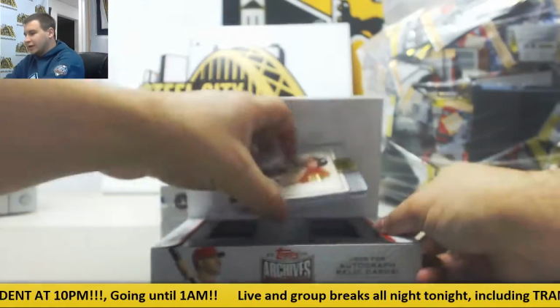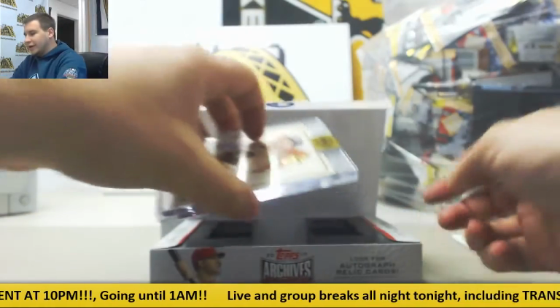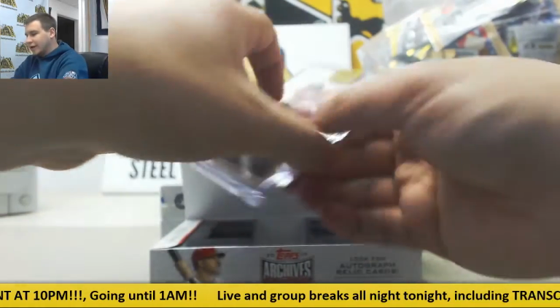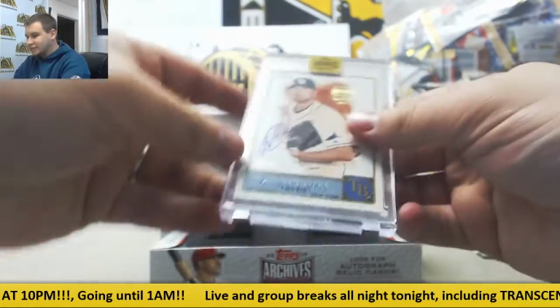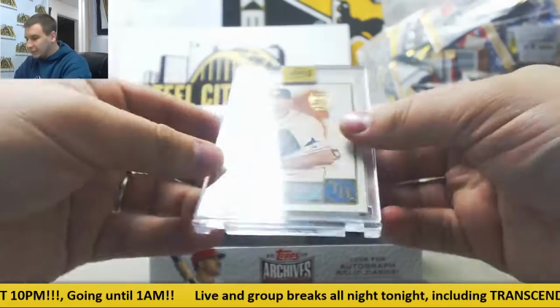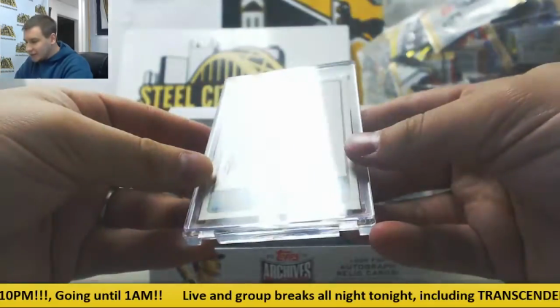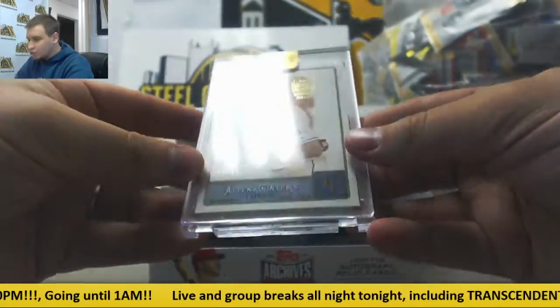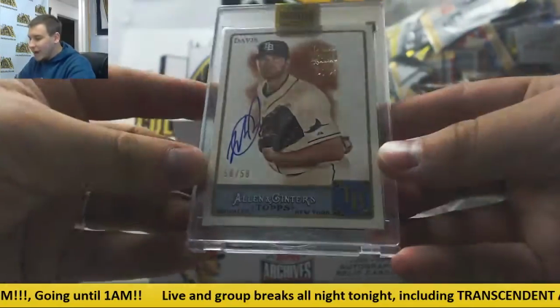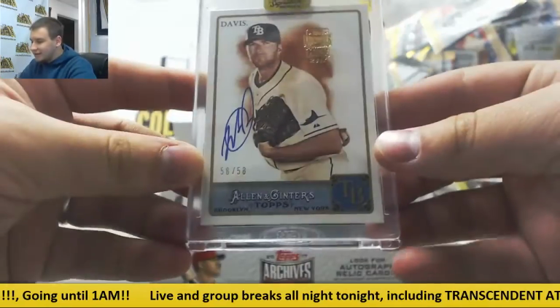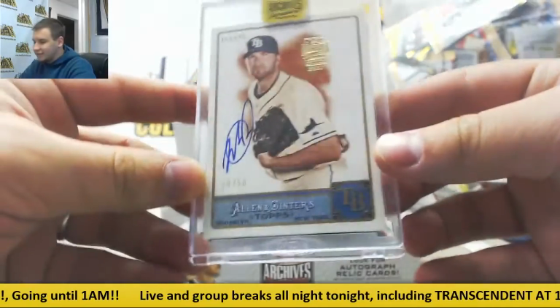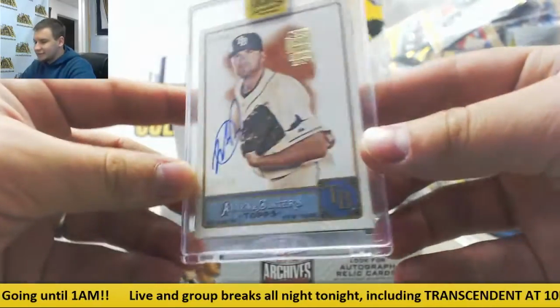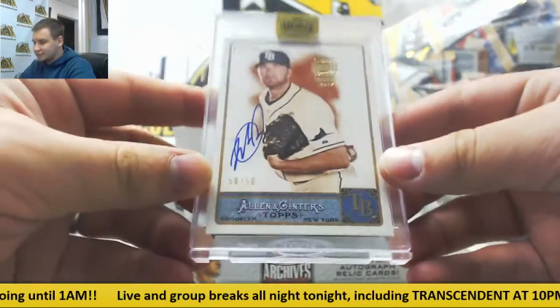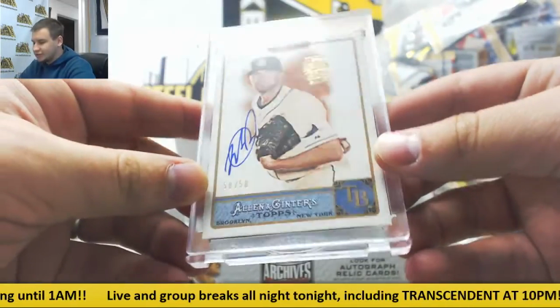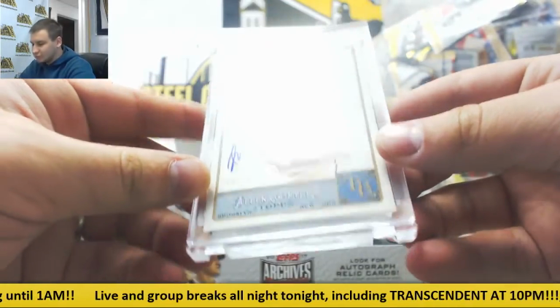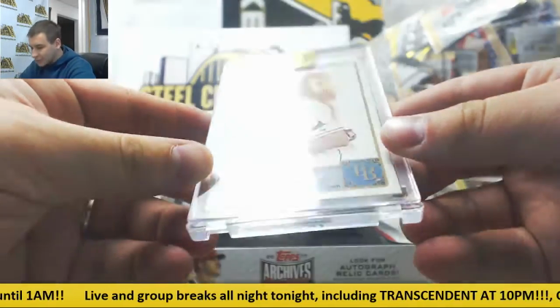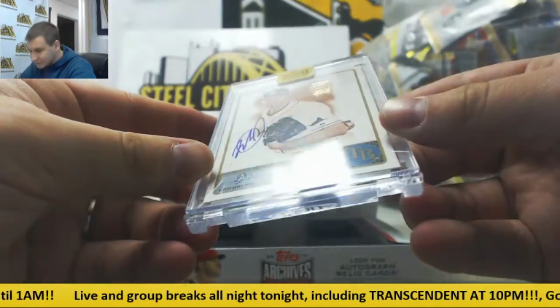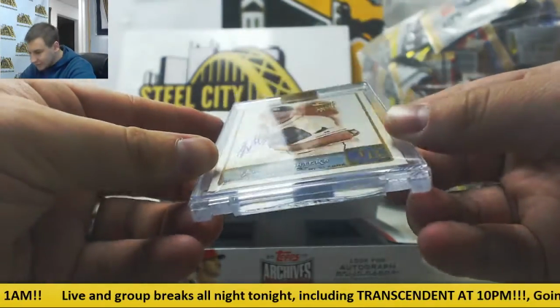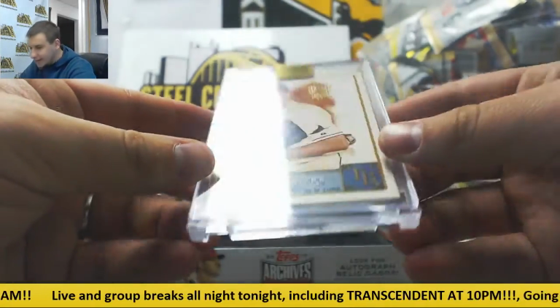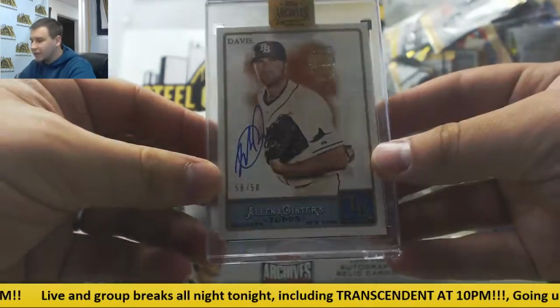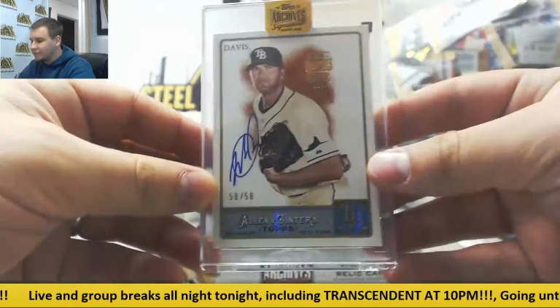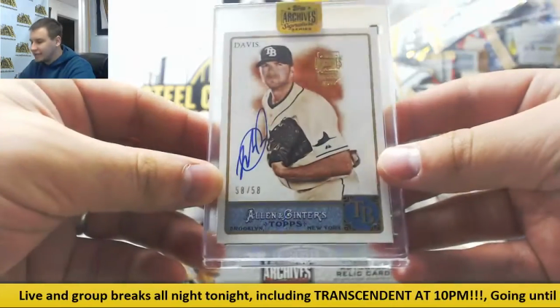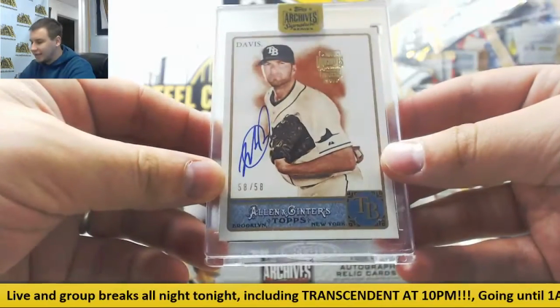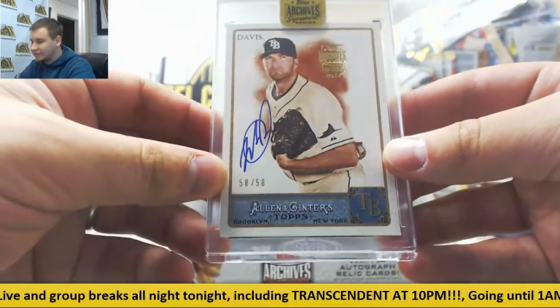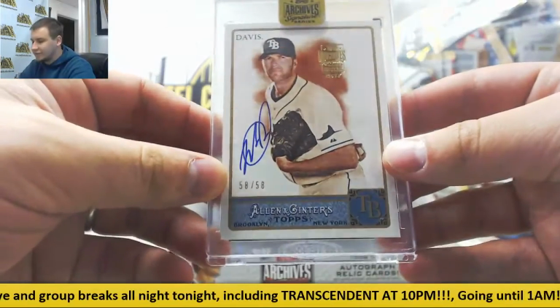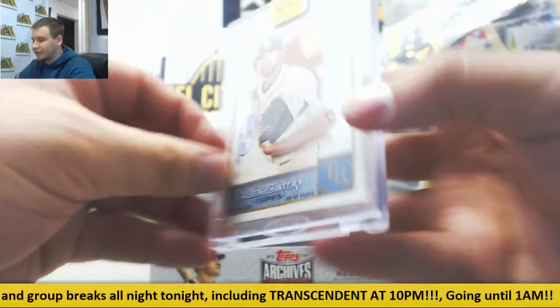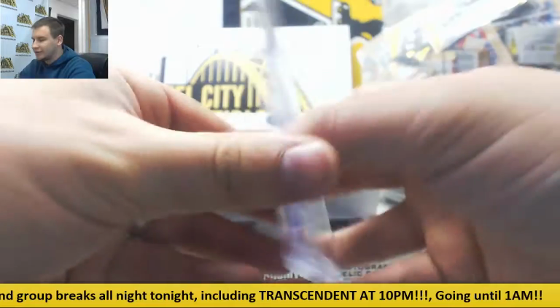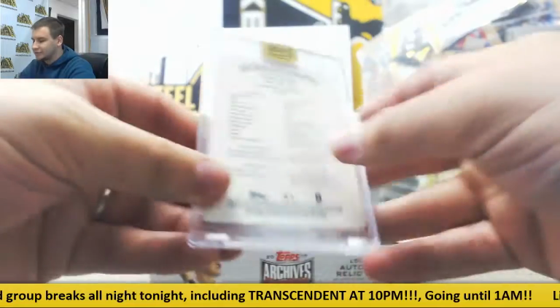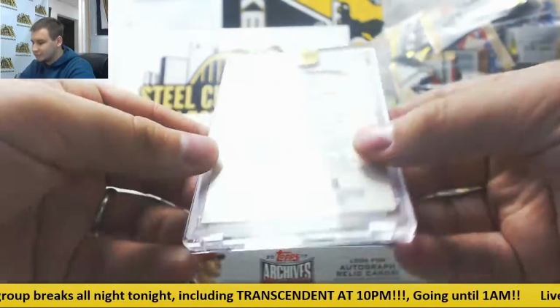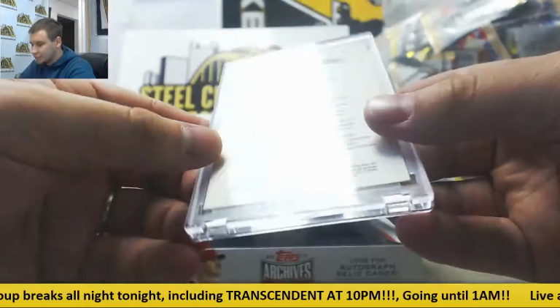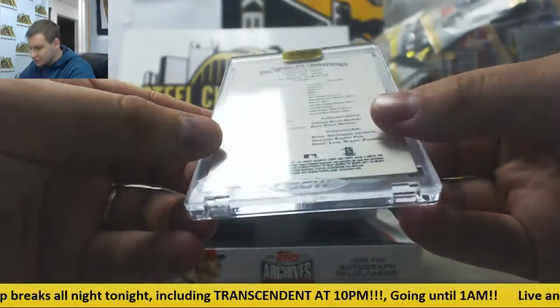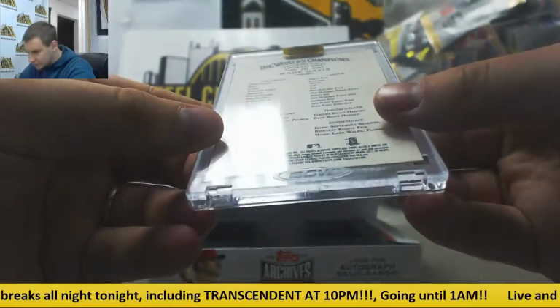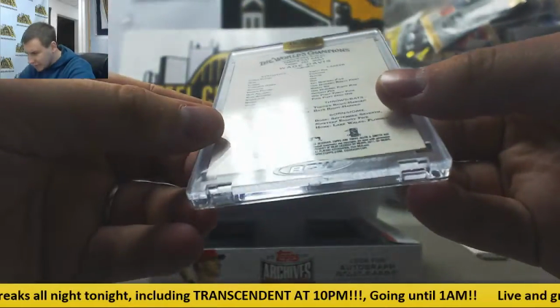Next up is Wade Davis, just signed with the Rockies, 58 of 58, from Allen & Ginter 2011.